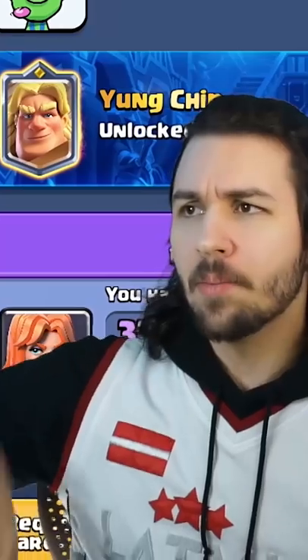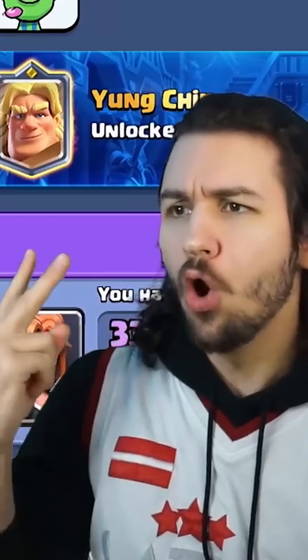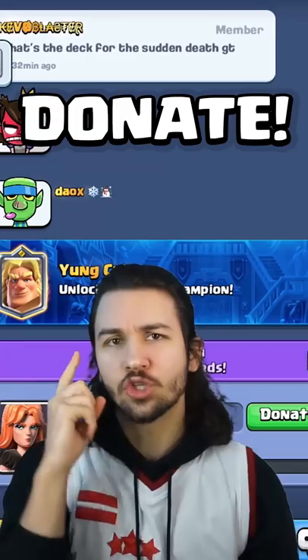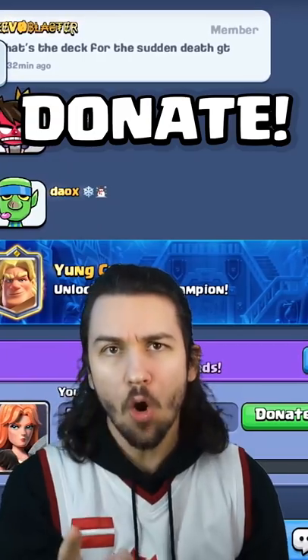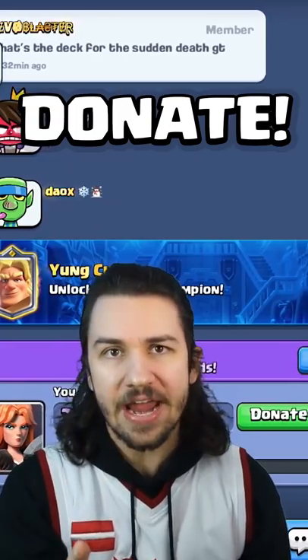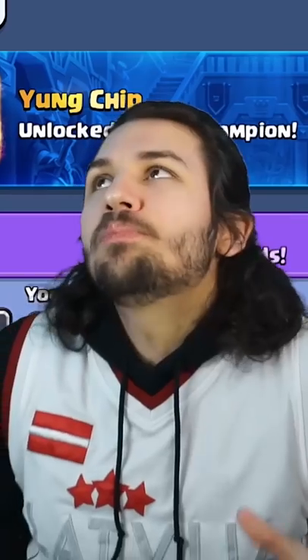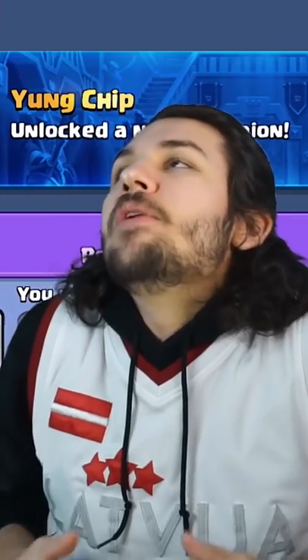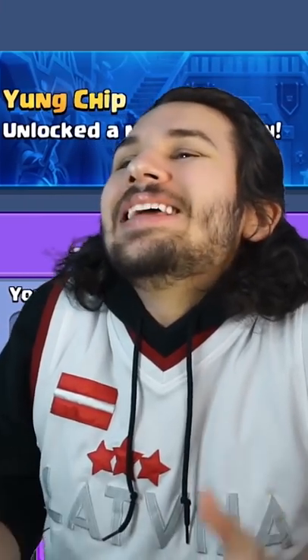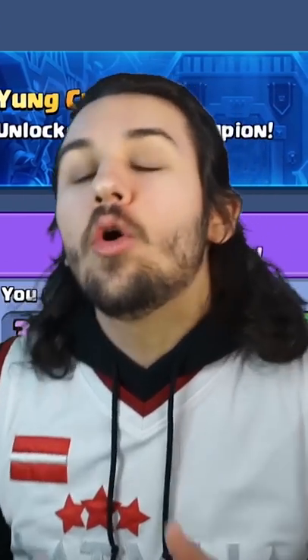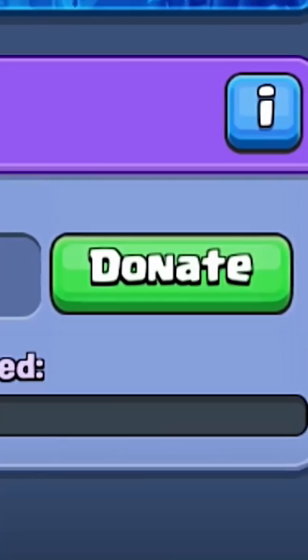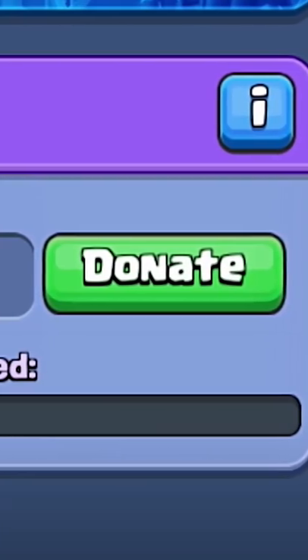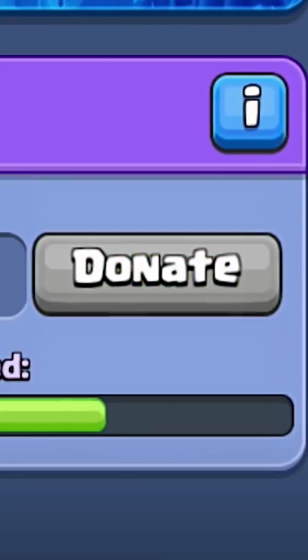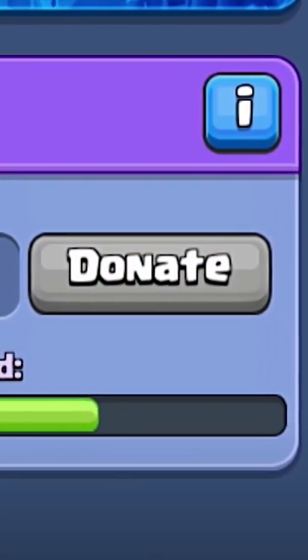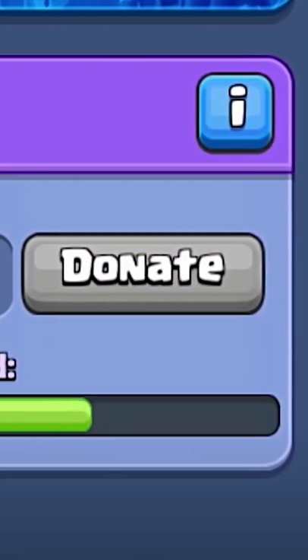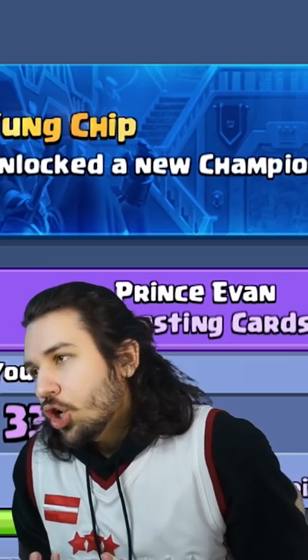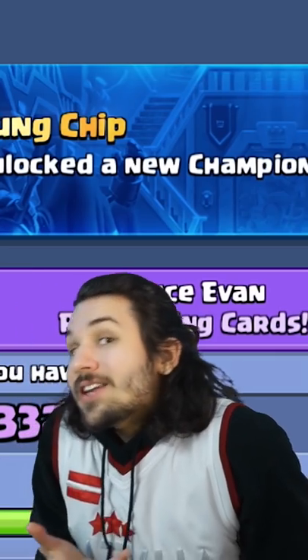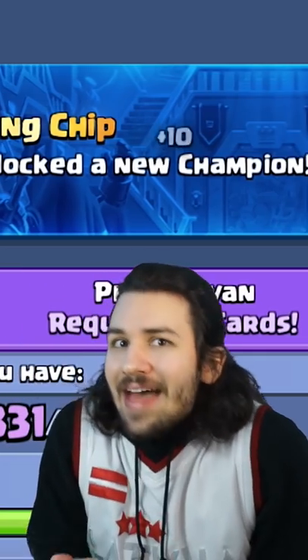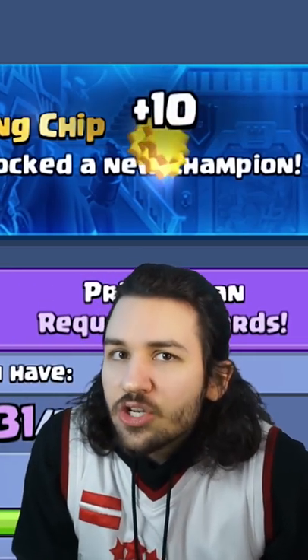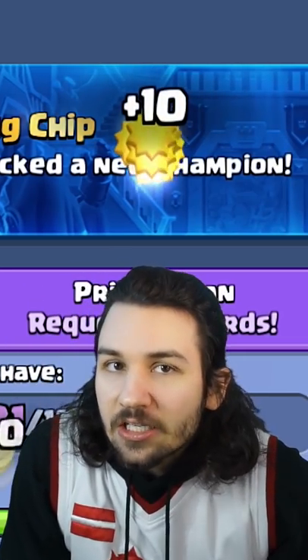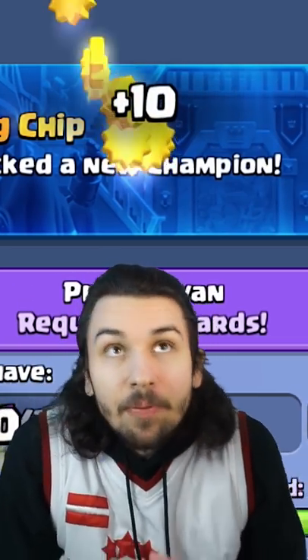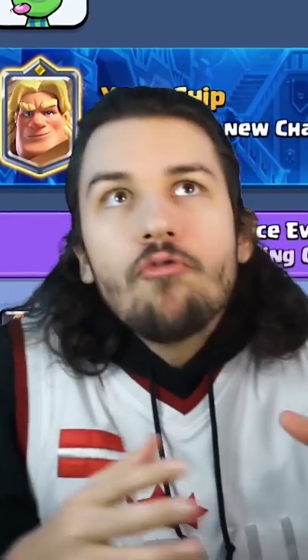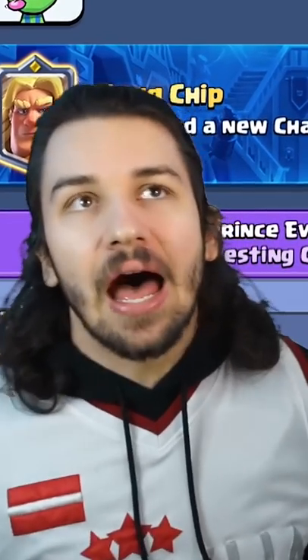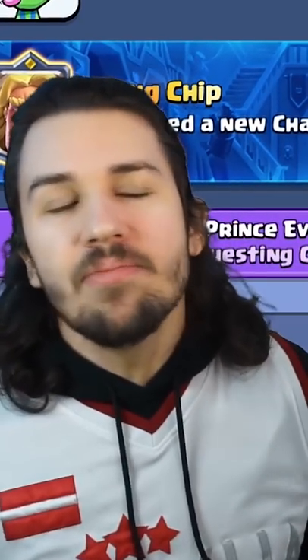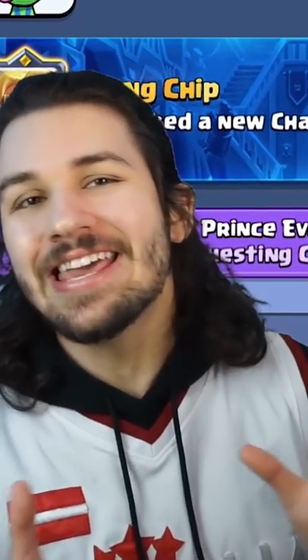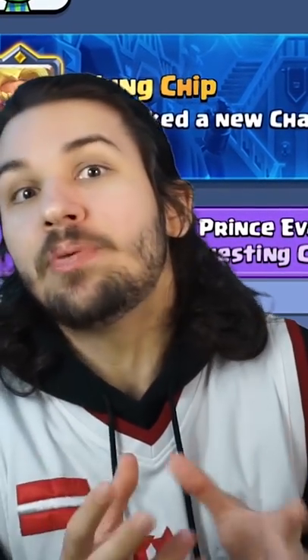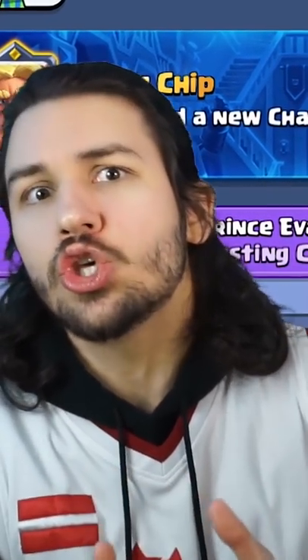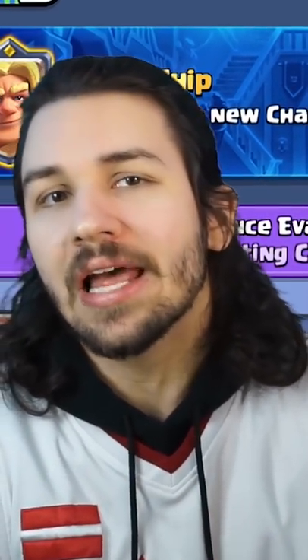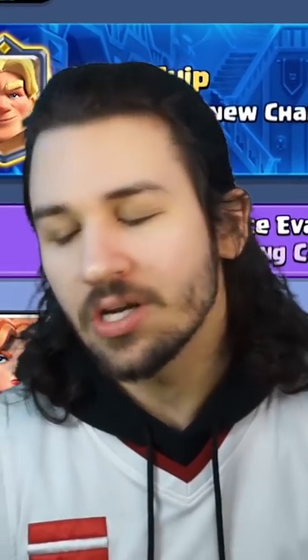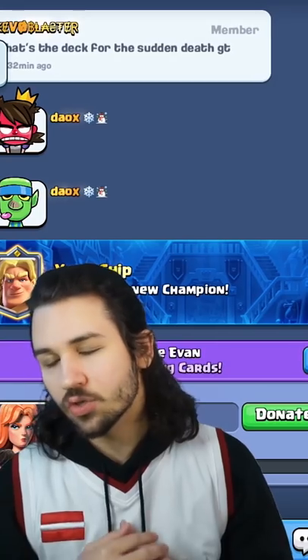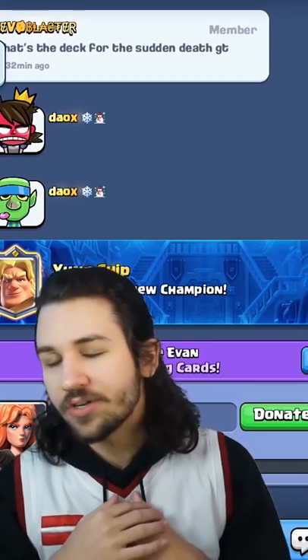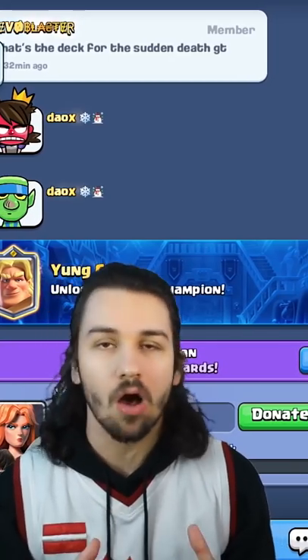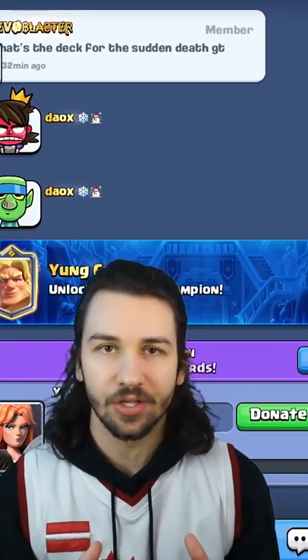Step number two is donate. Help the familia out and donate them cards. Sure, it's not that much EXP, but over time the EXP accumulation is redonkulous.